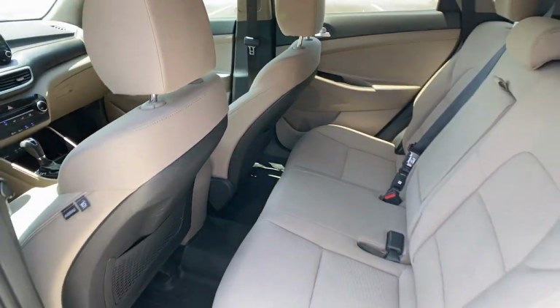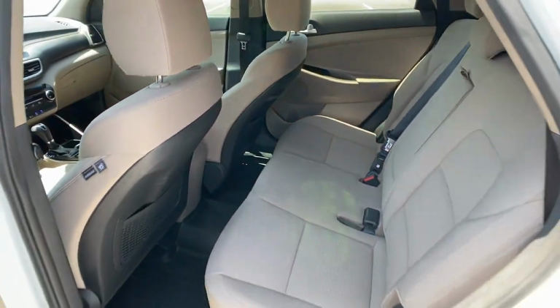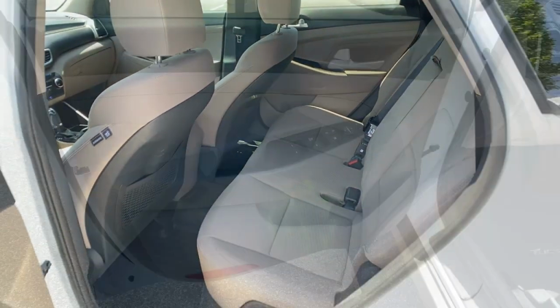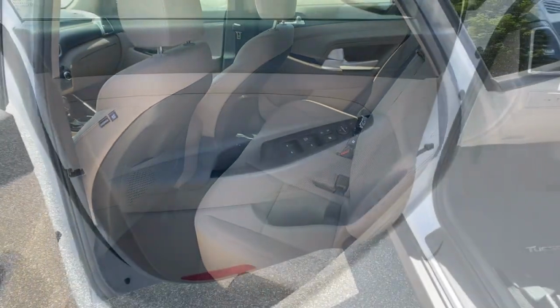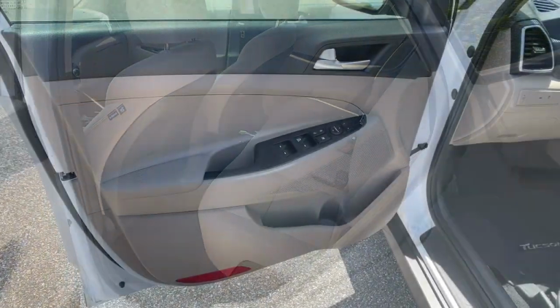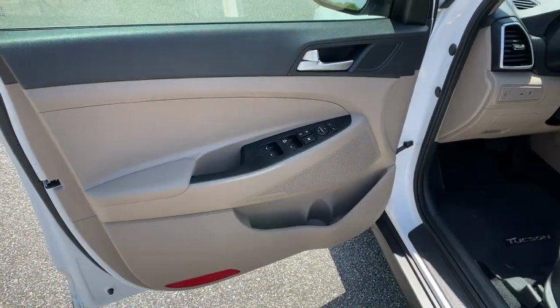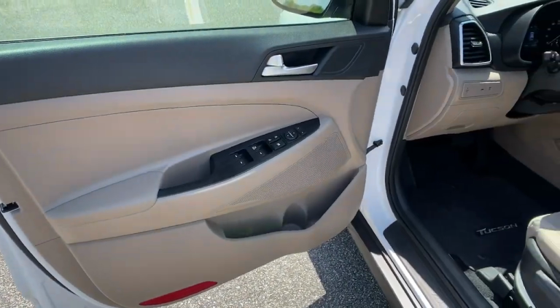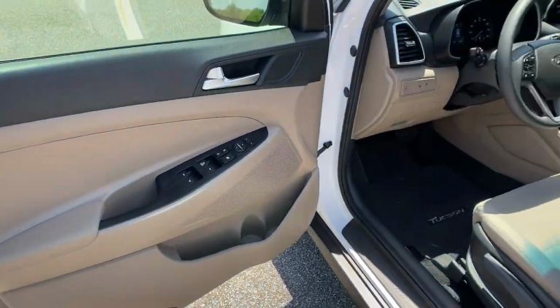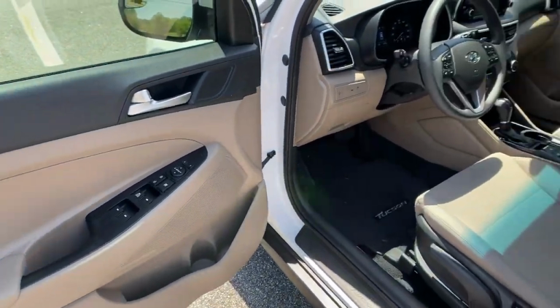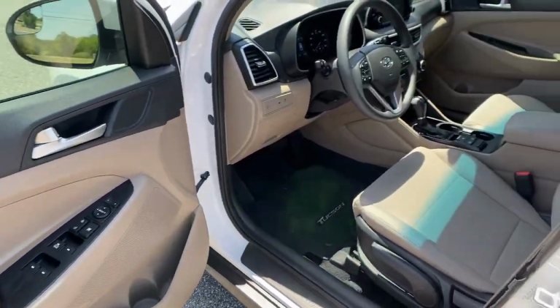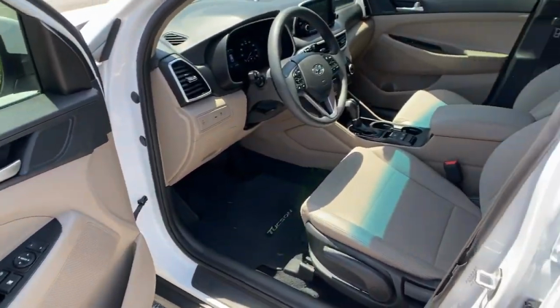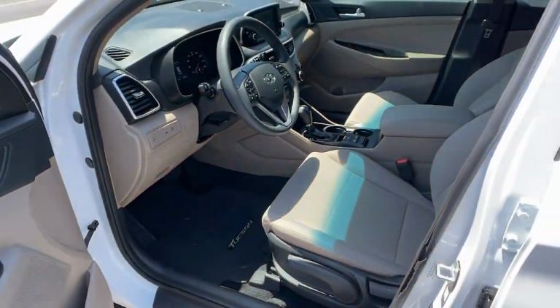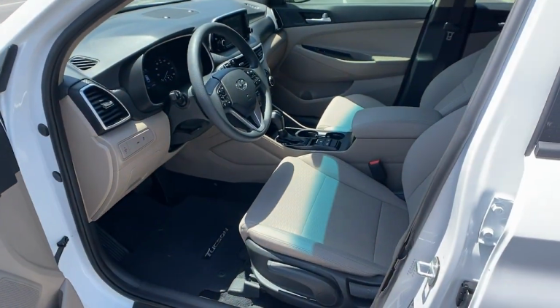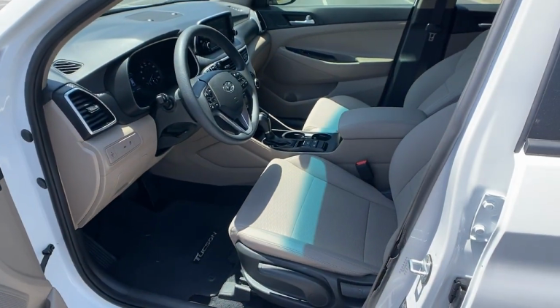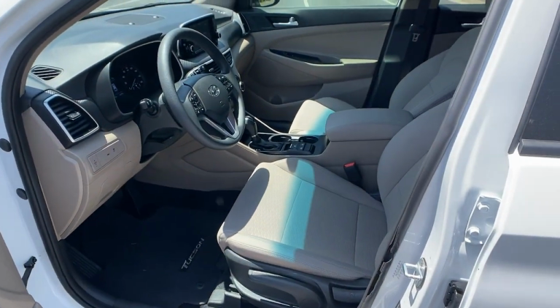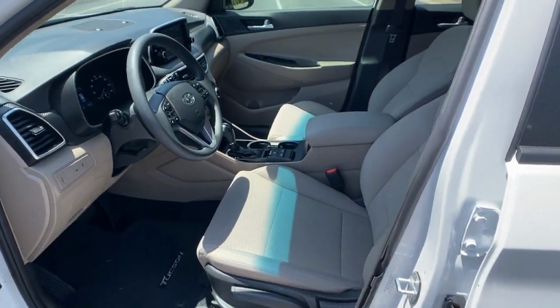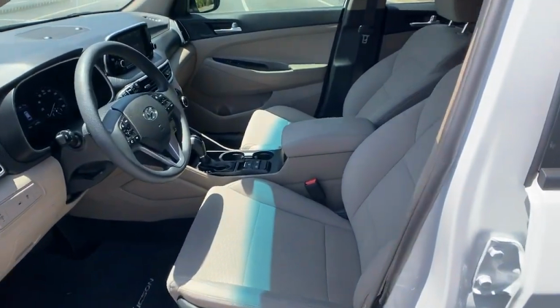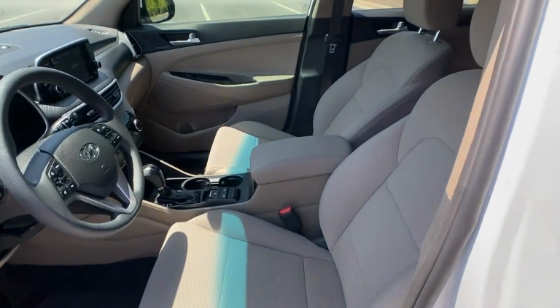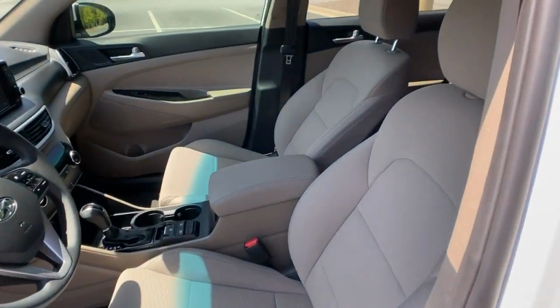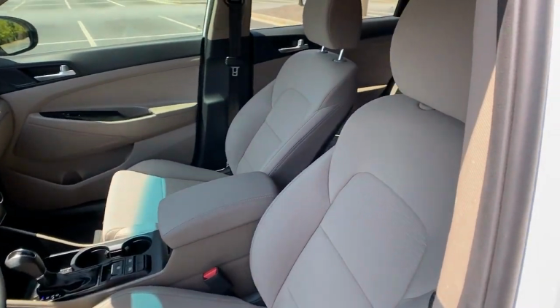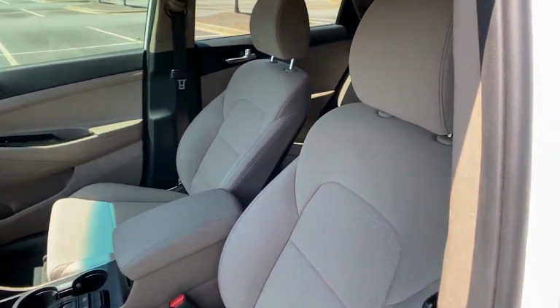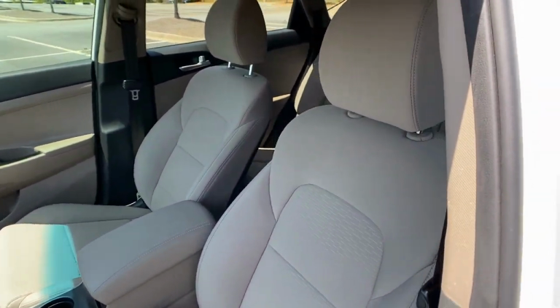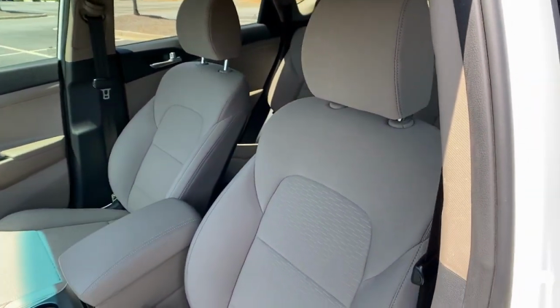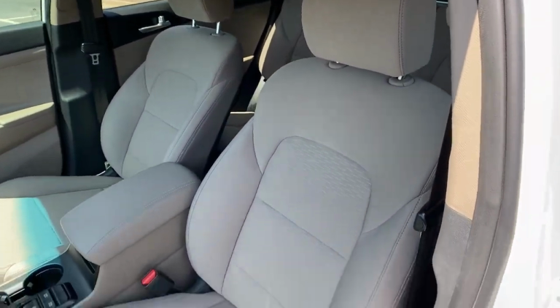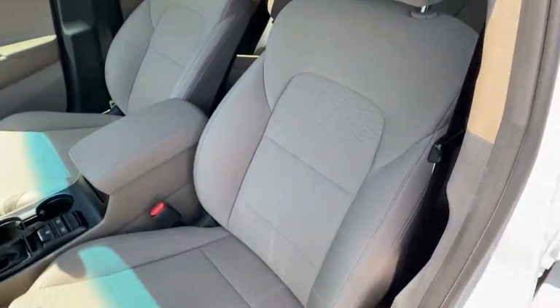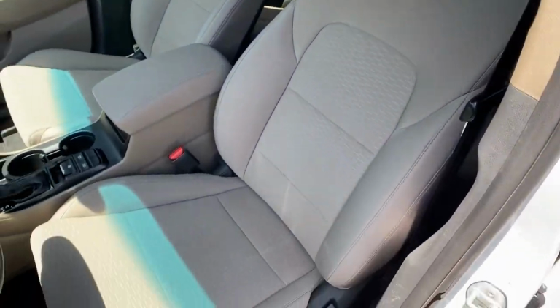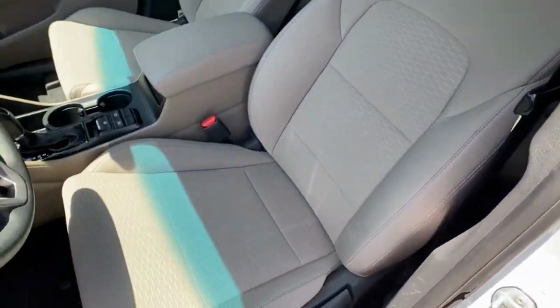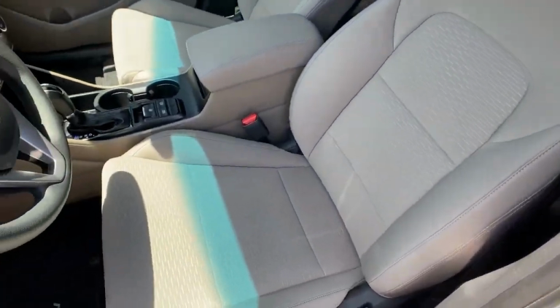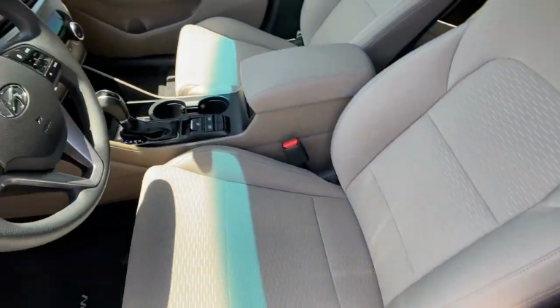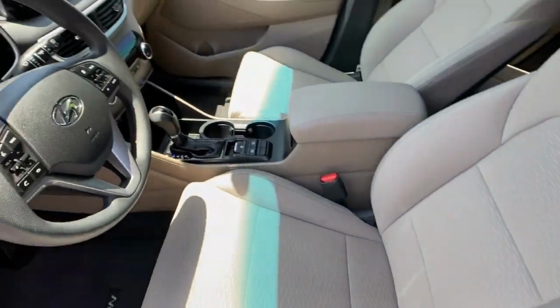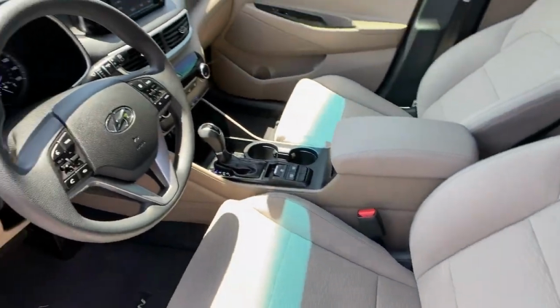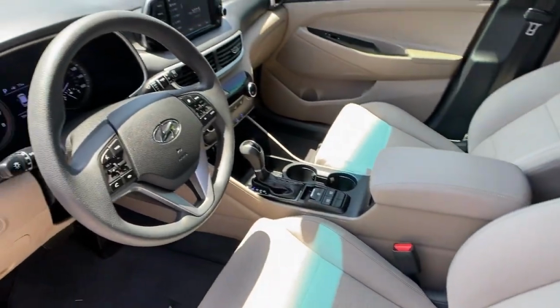Get the quality and safety you deserve when you take the wheel of this Tucson. Our team will give you an outstanding test drive experience. Stop in today.